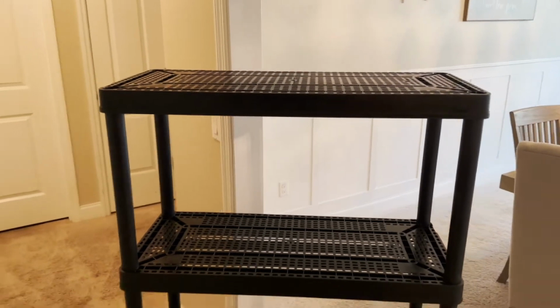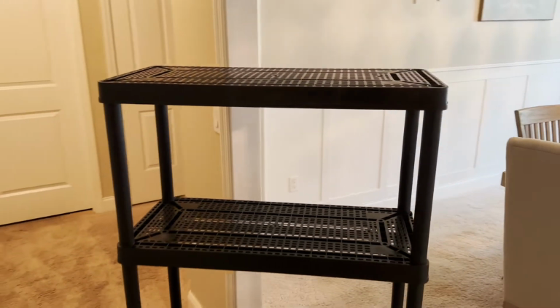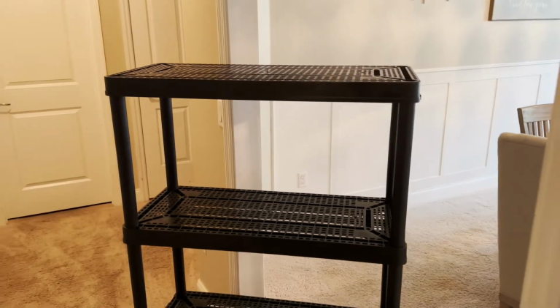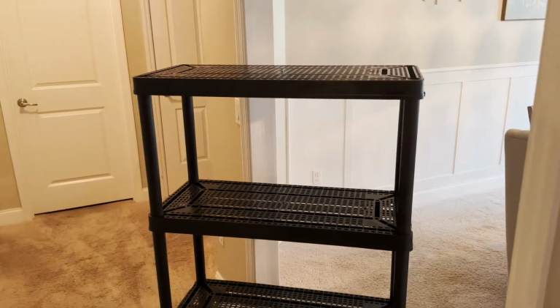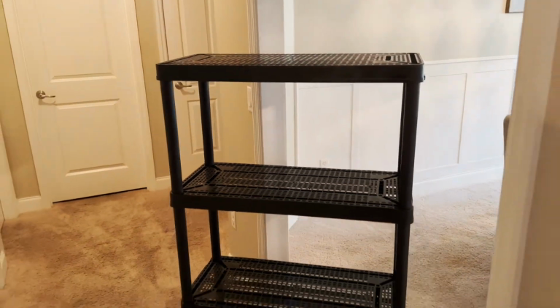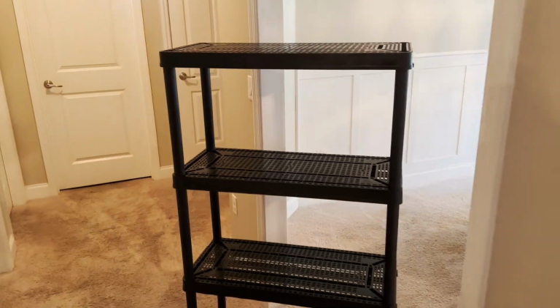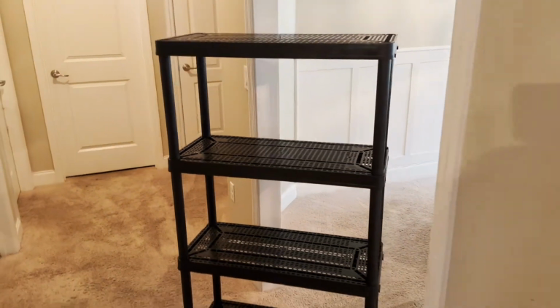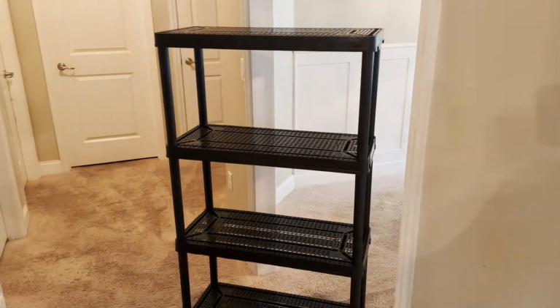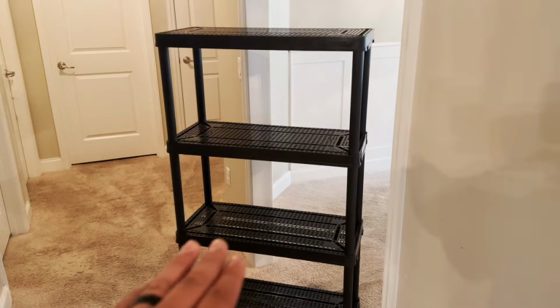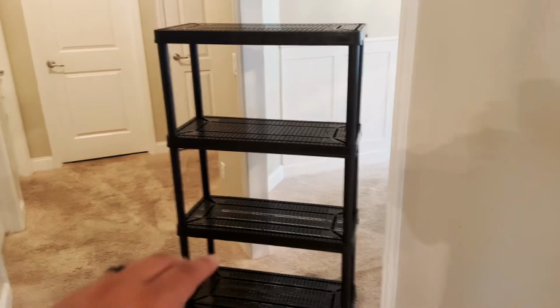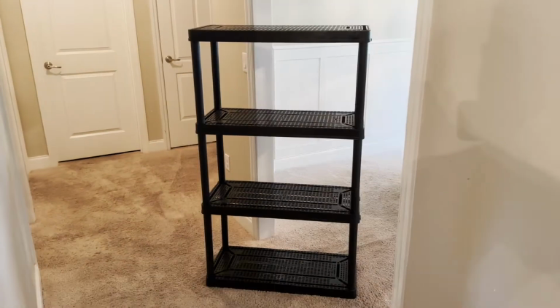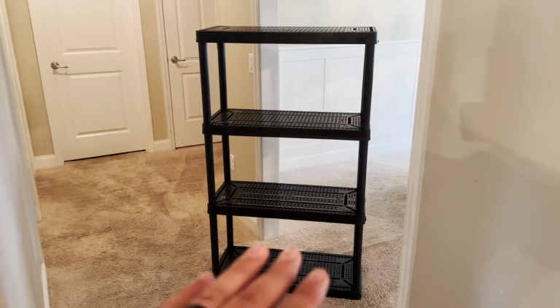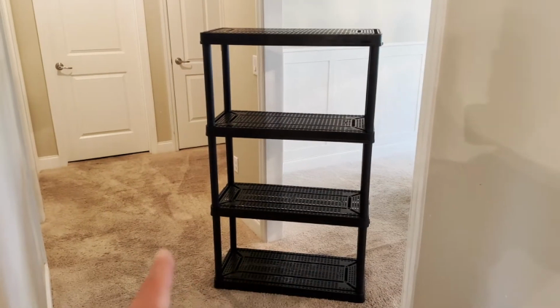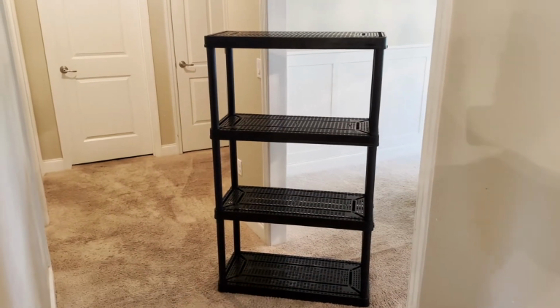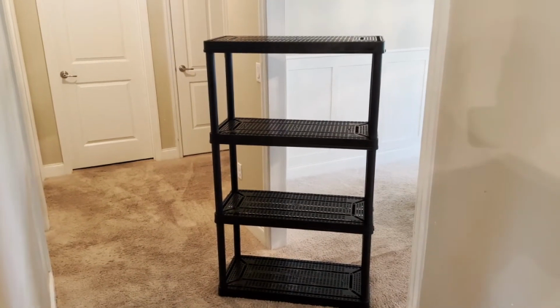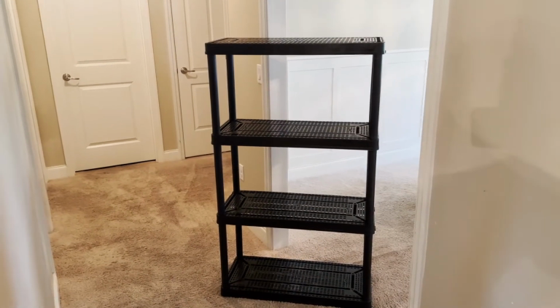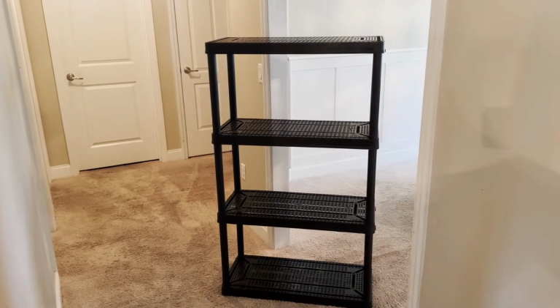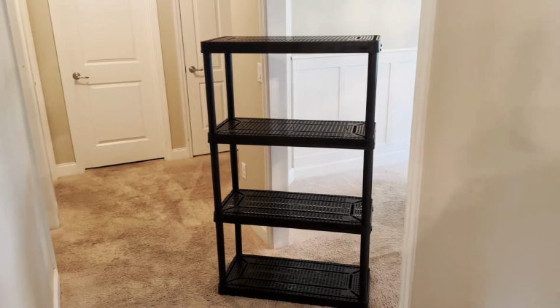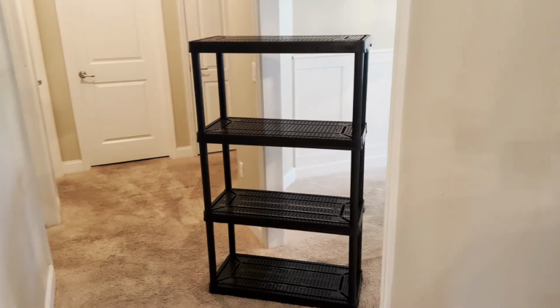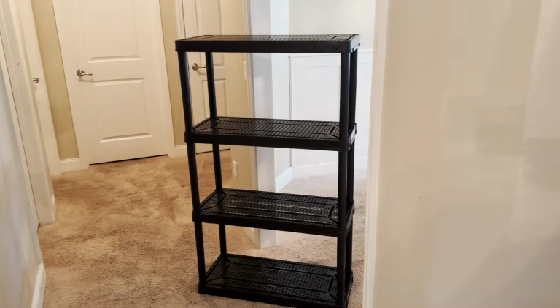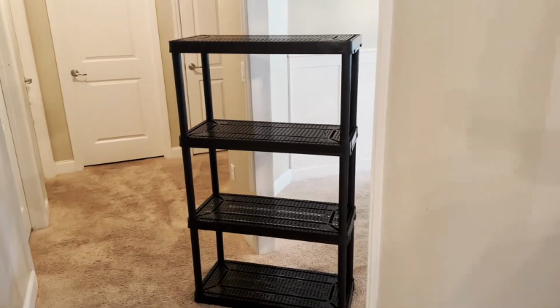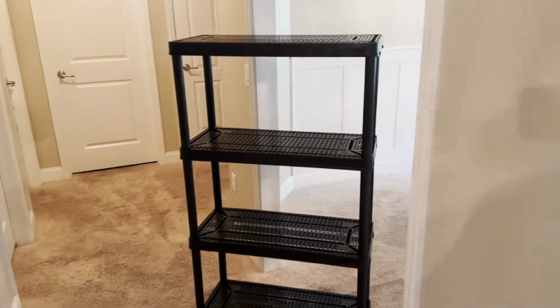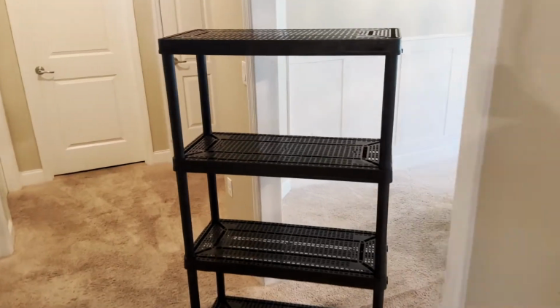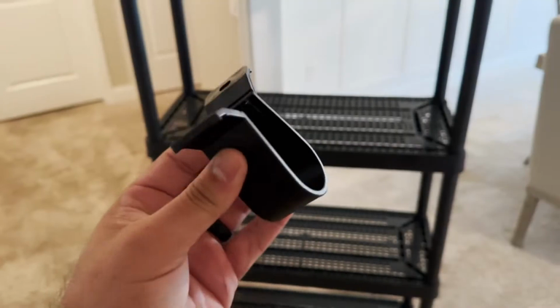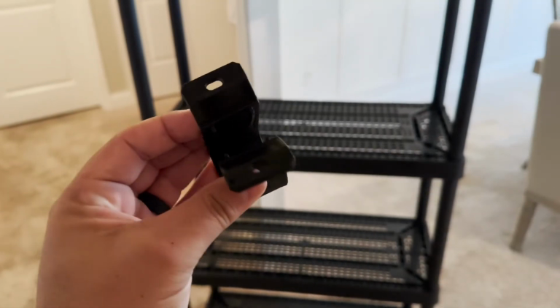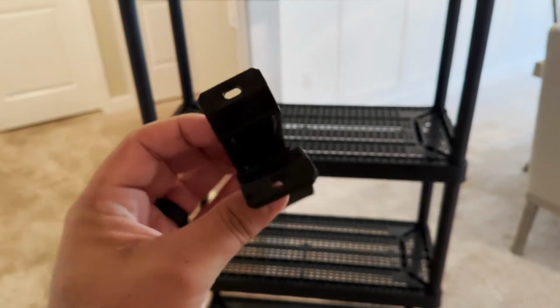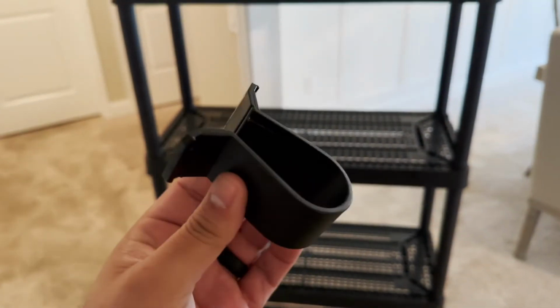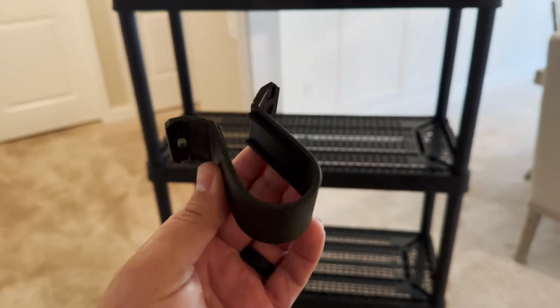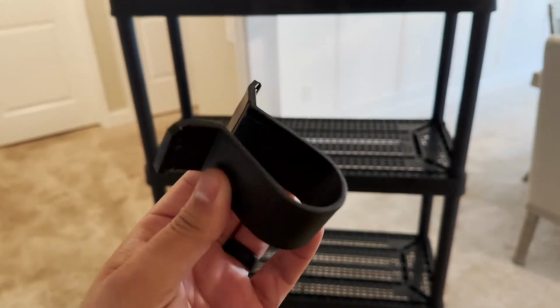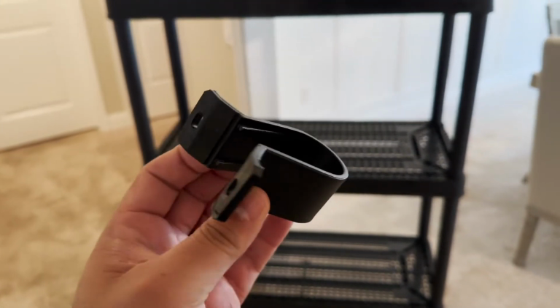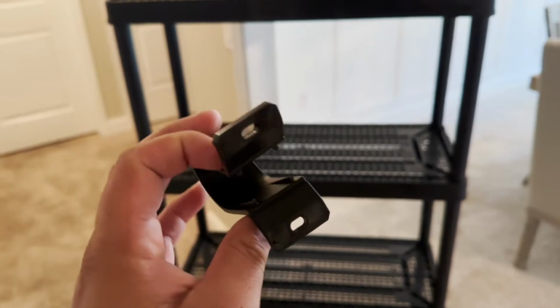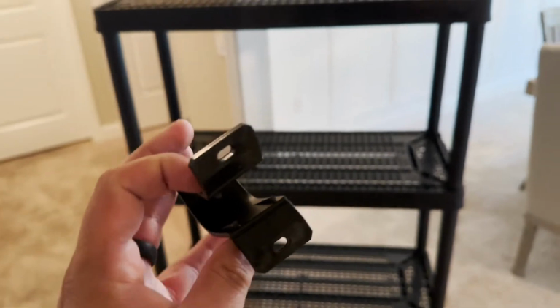It's going to go in one of my closets and my wife is going to organize some of the clothes and things like that, so I think it's going to be pretty beneficial. It's really not that expensive. You can also hook it into the wall if you want a little bit more stability.